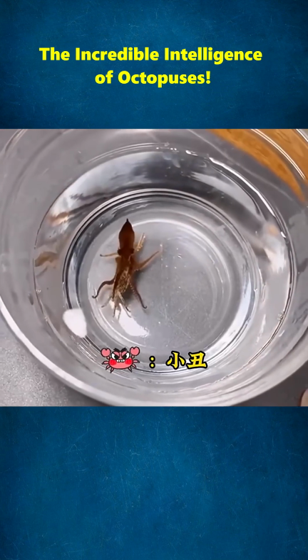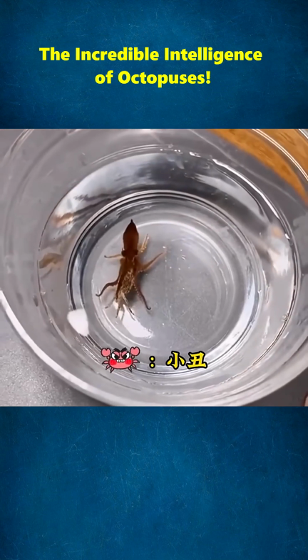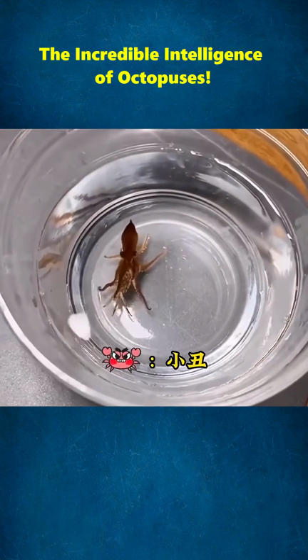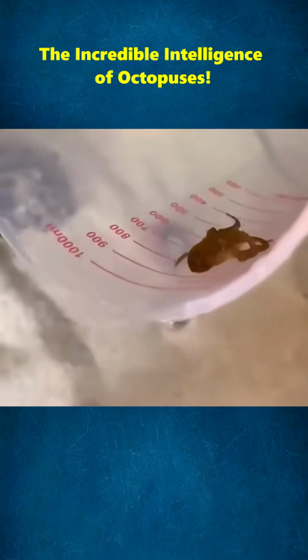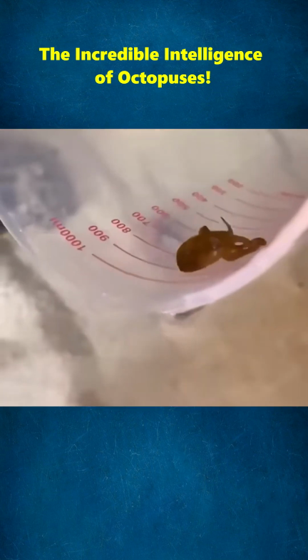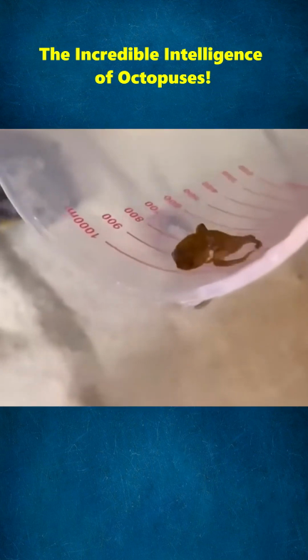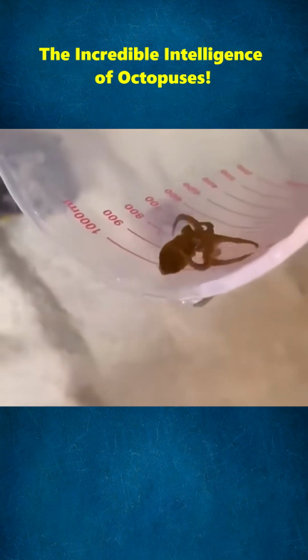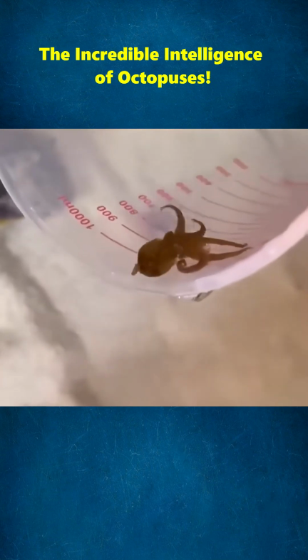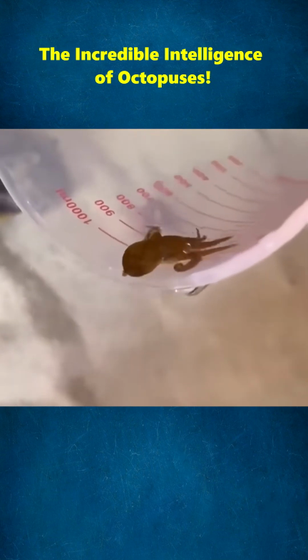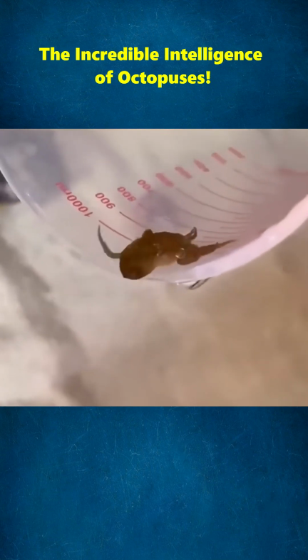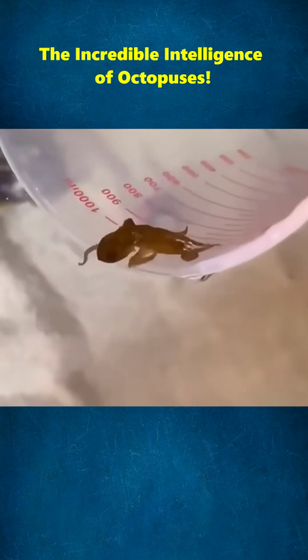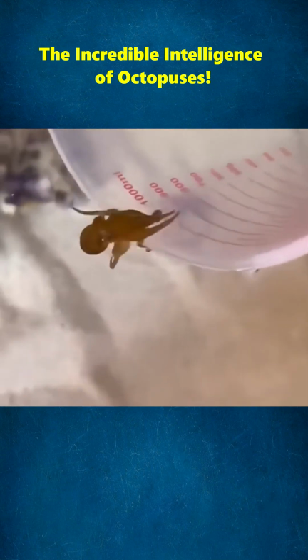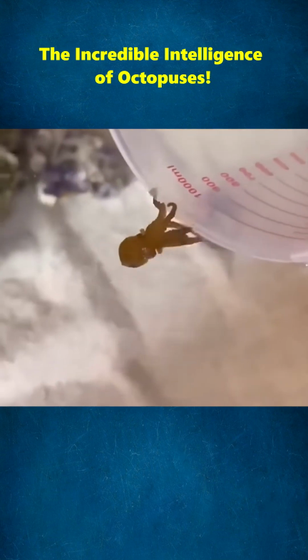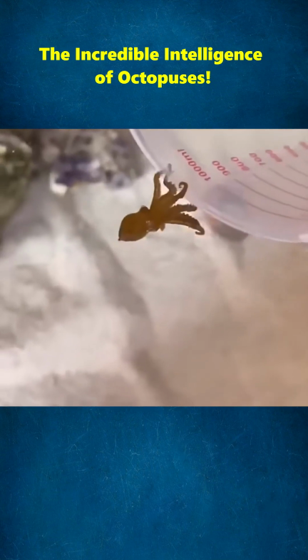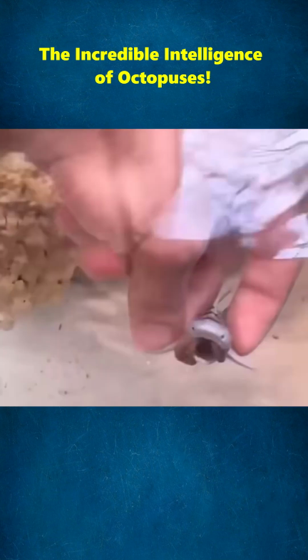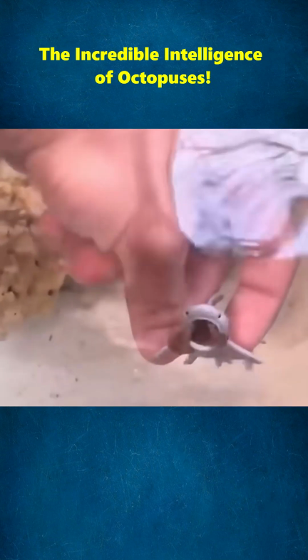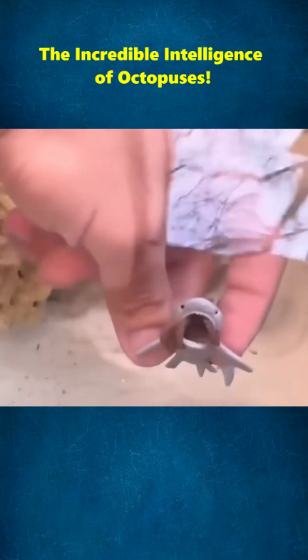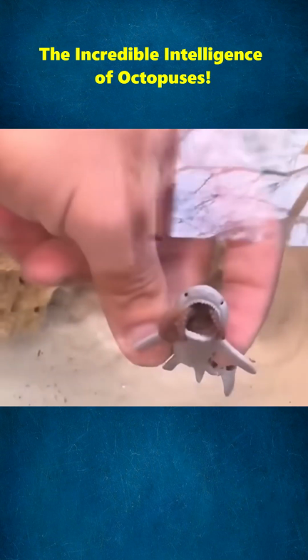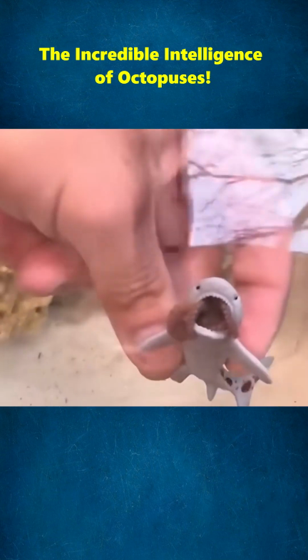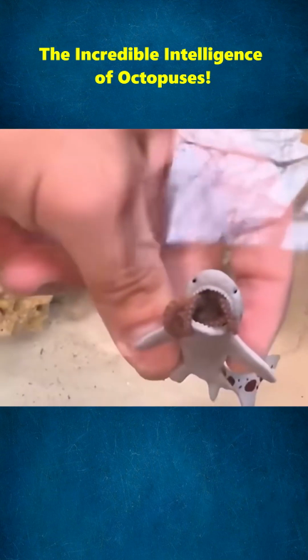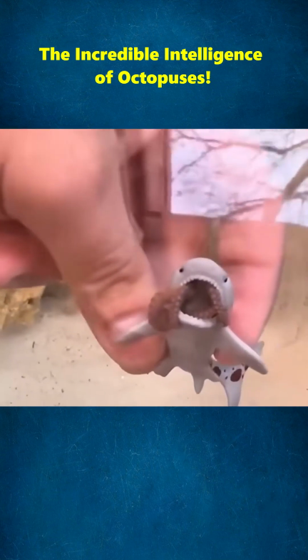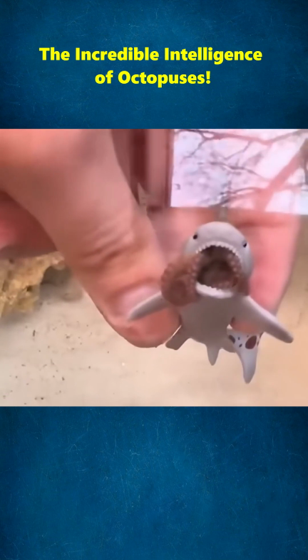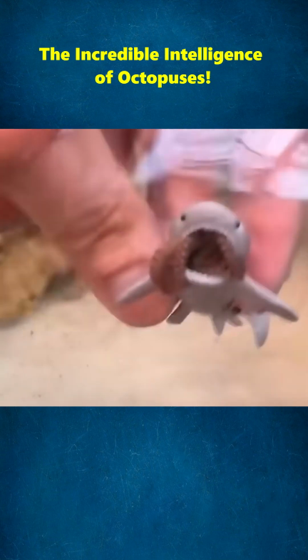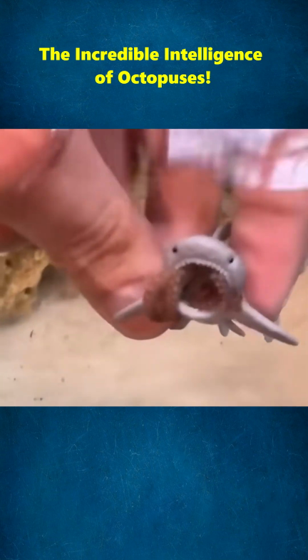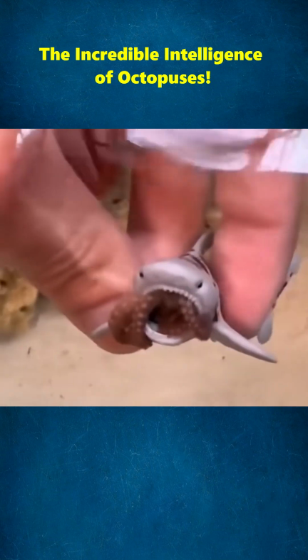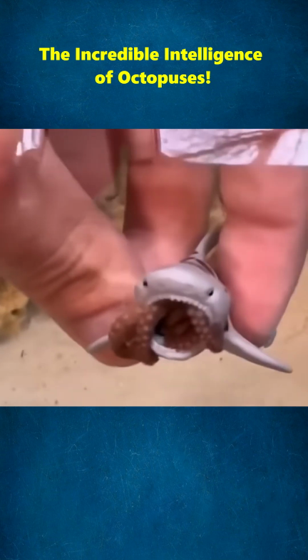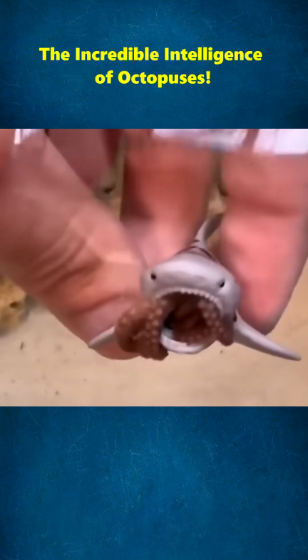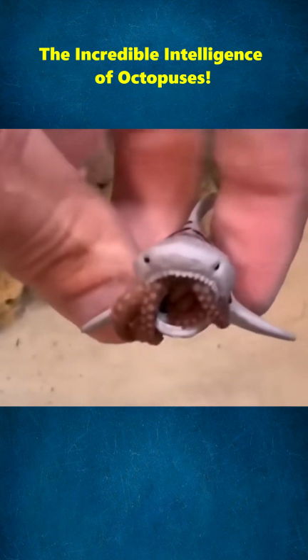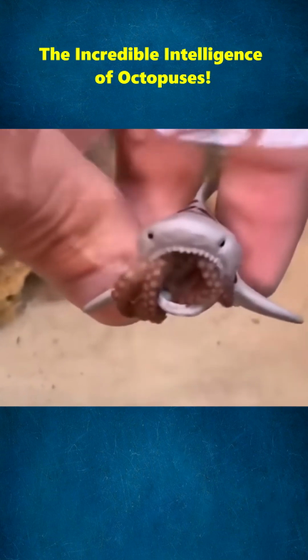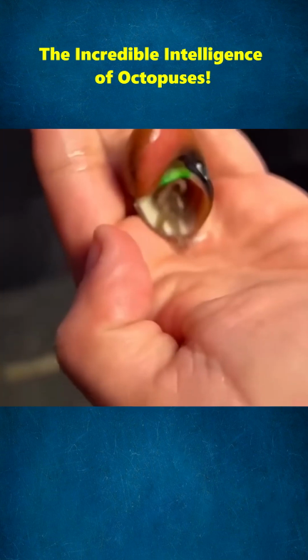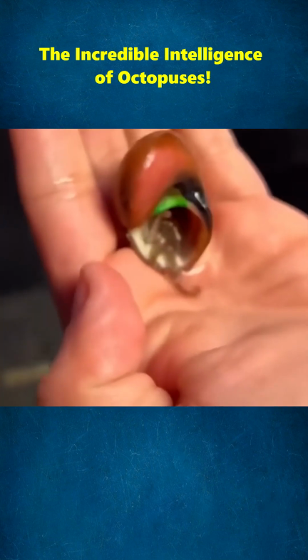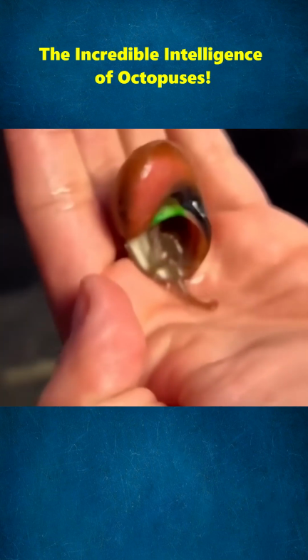After its feast, he puts it in the aquarium, but the octopus is super shy and immediately hides inside a shark toy. Sometimes it hides in seashells, only coming out when he calls it.